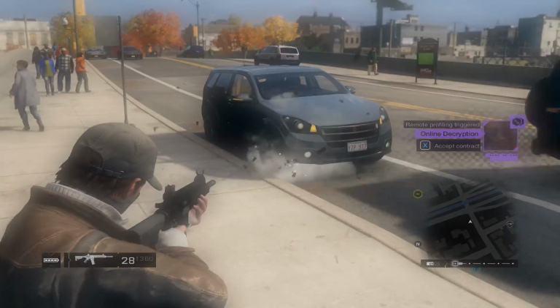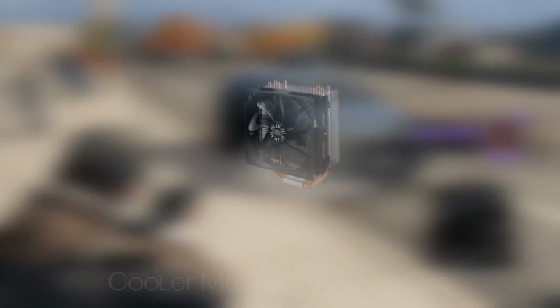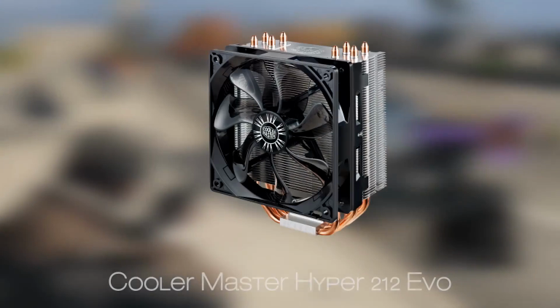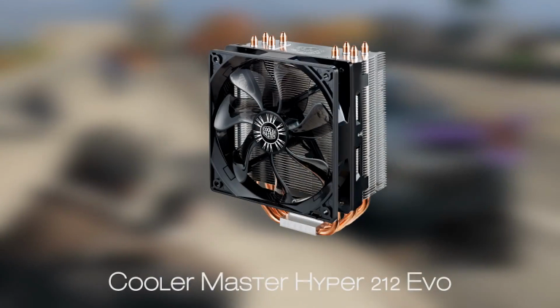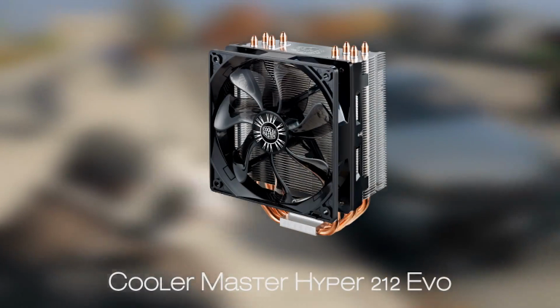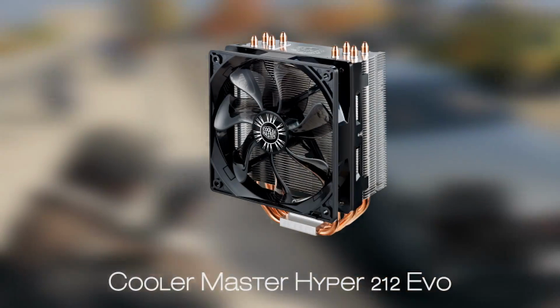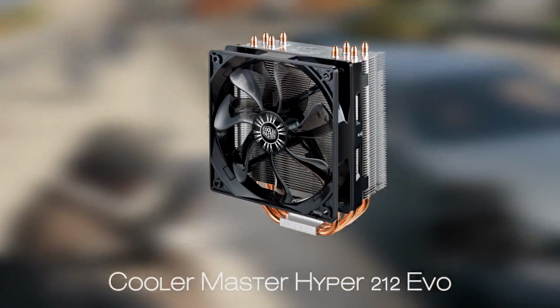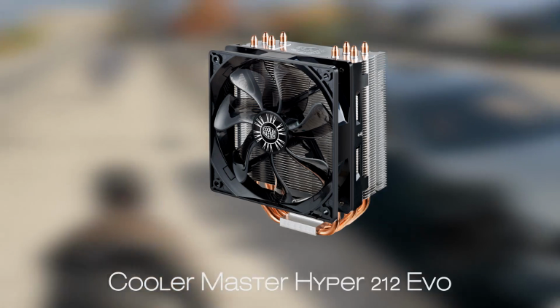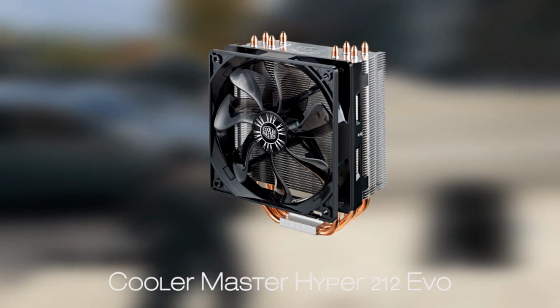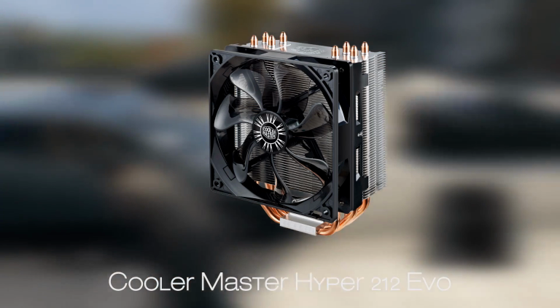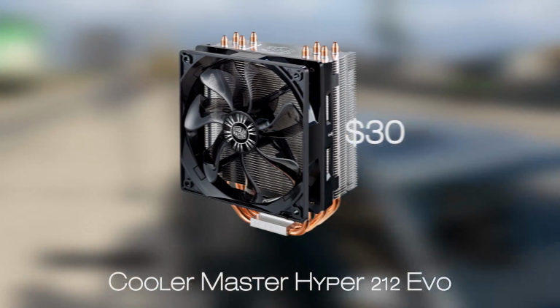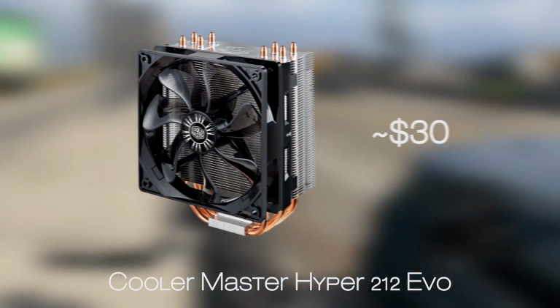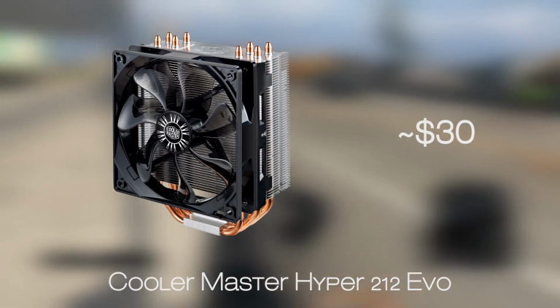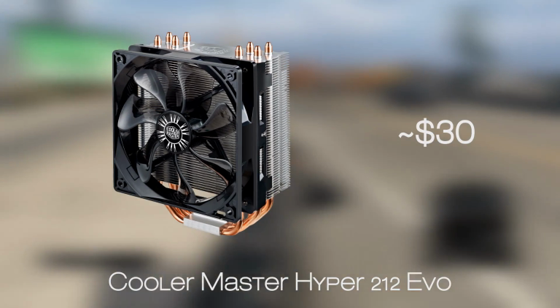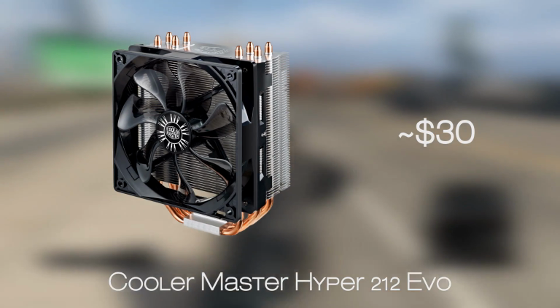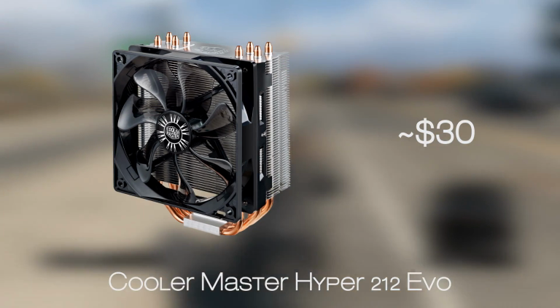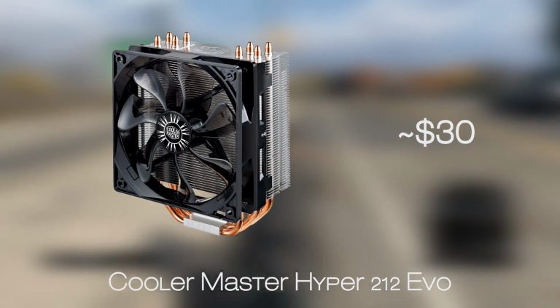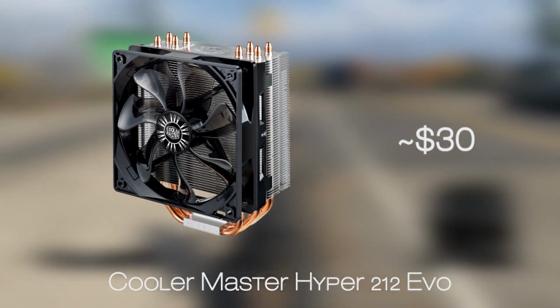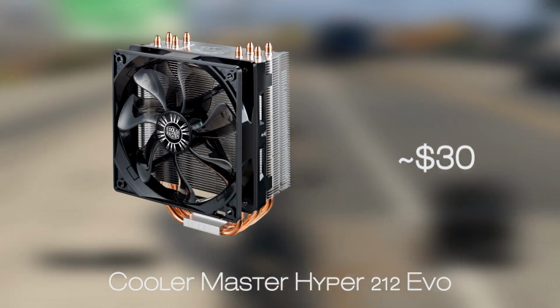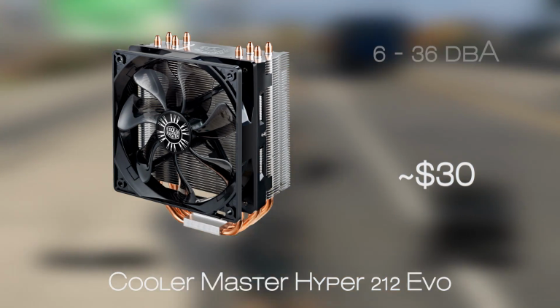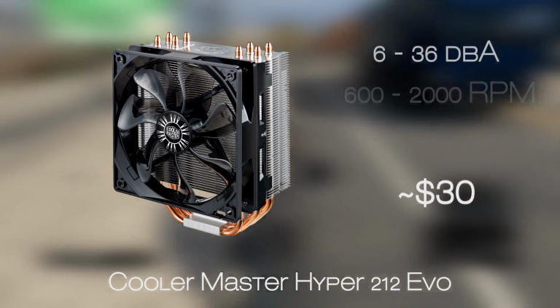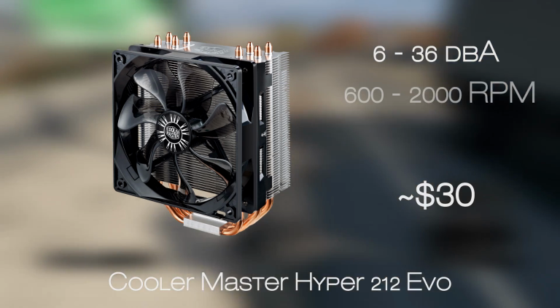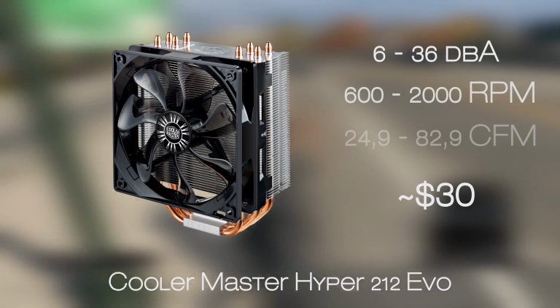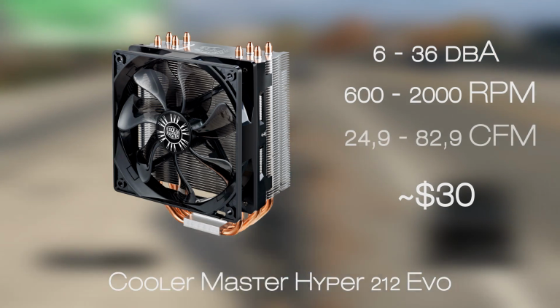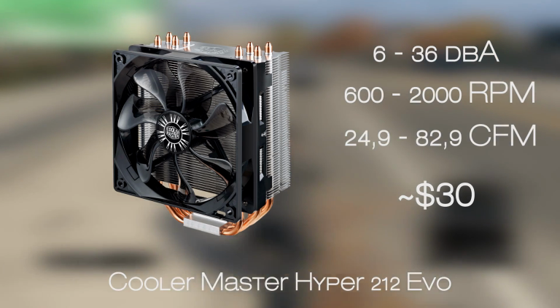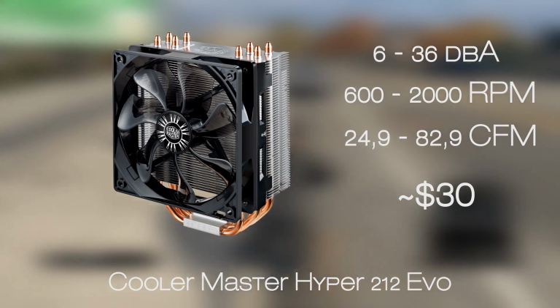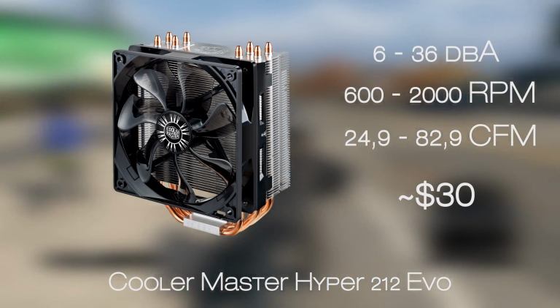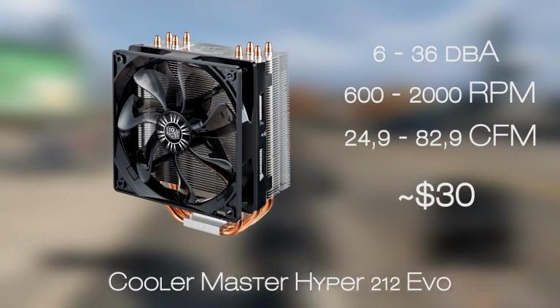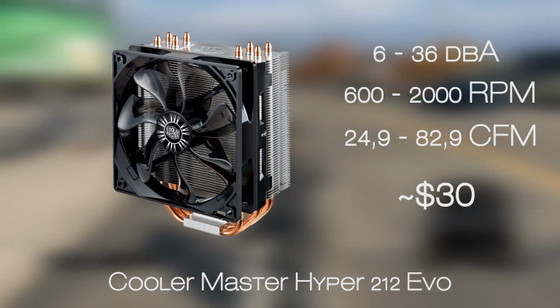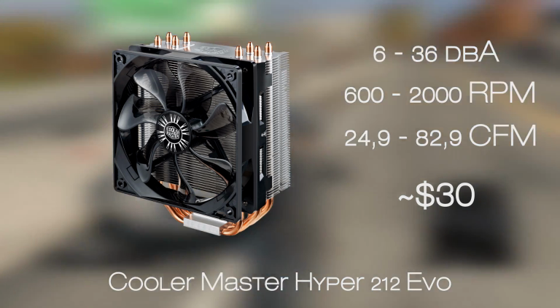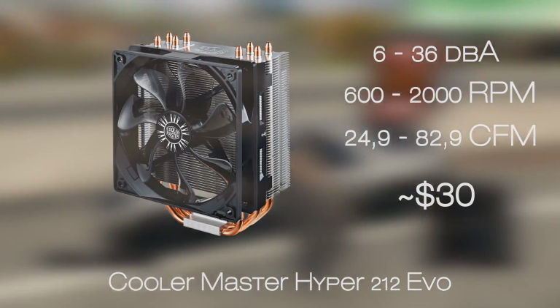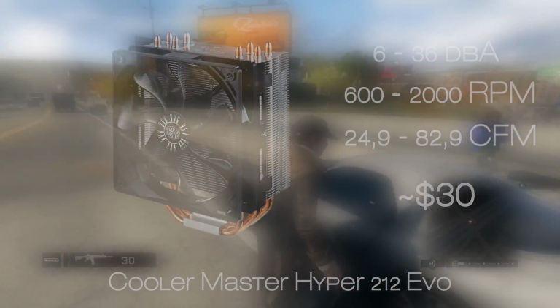Our choice of CPU cooling for both platforms will be the ultimate value product, the Cooler Master Hyper 212 EVO. For this price point, you can't get anything better in terms of performance and silence, and if you plan to overclock either of those CPUs, you're going to need it.